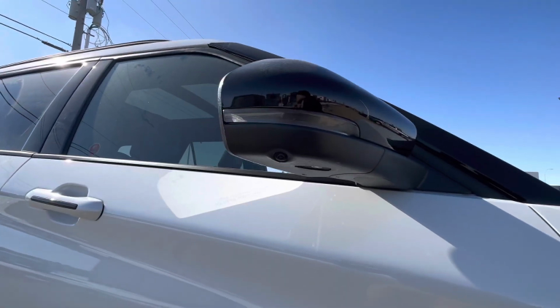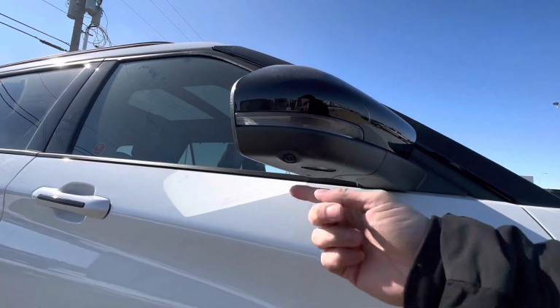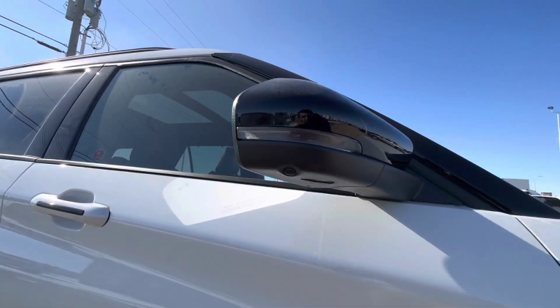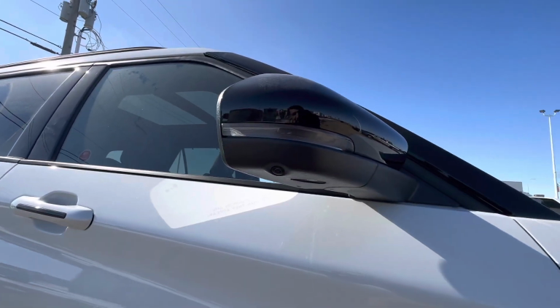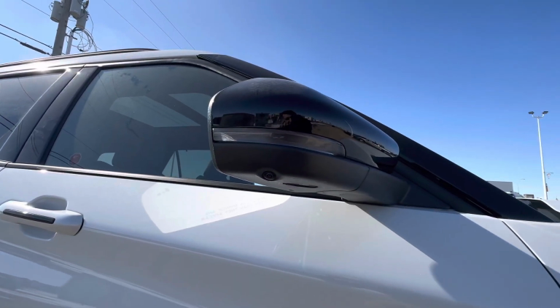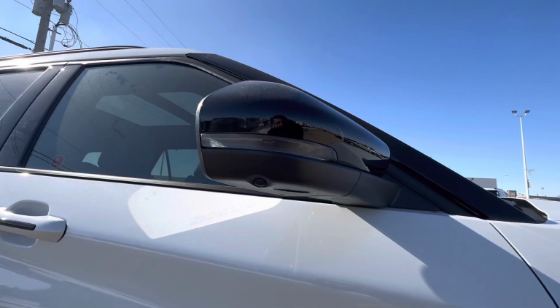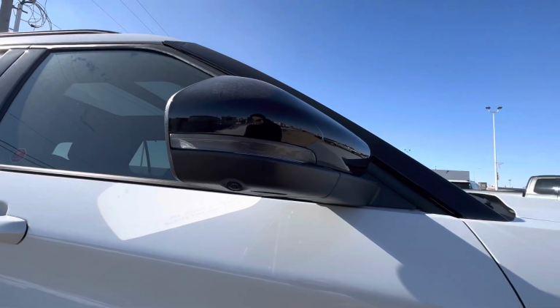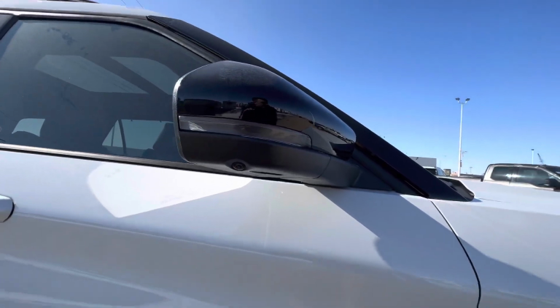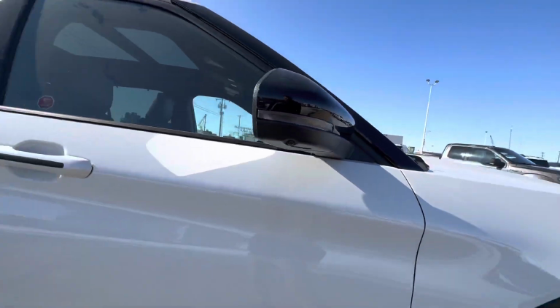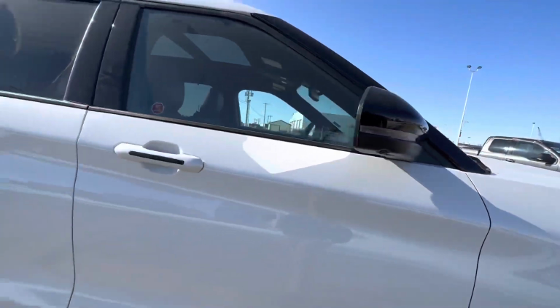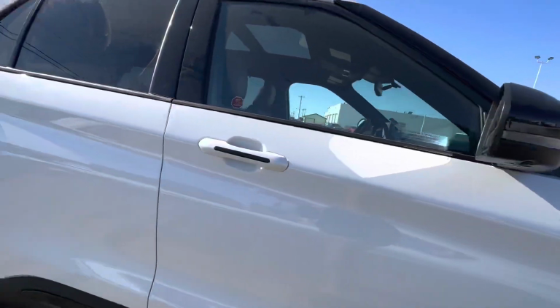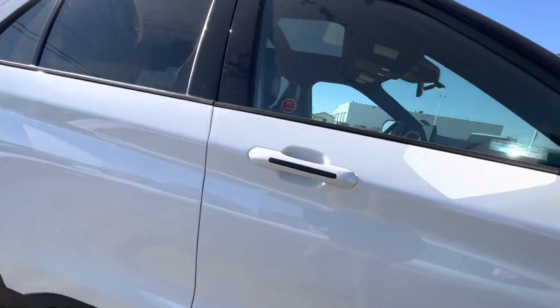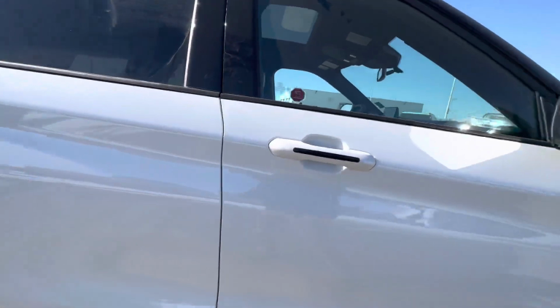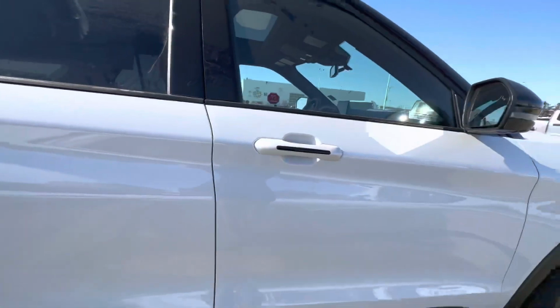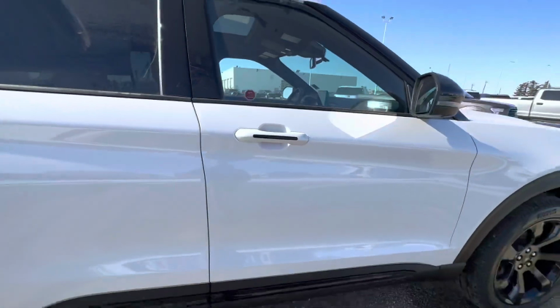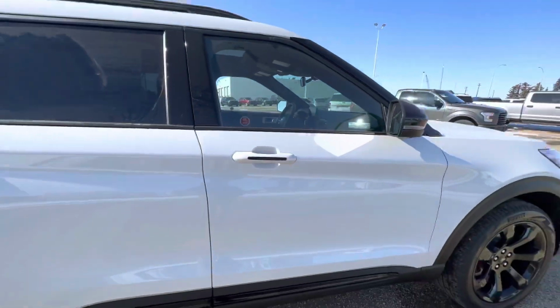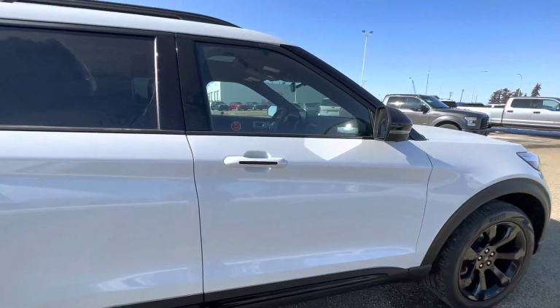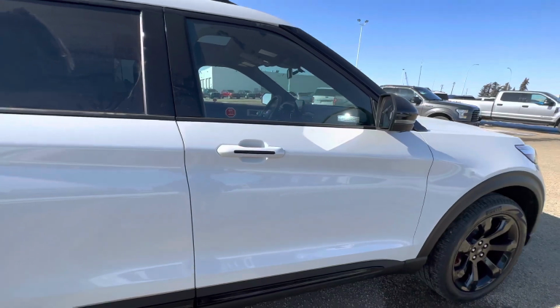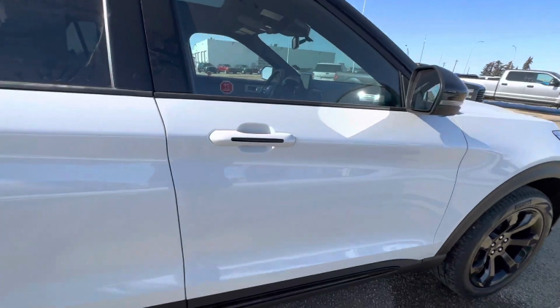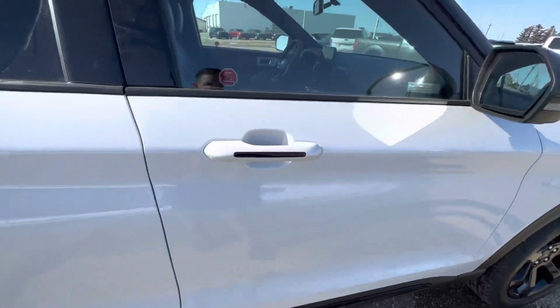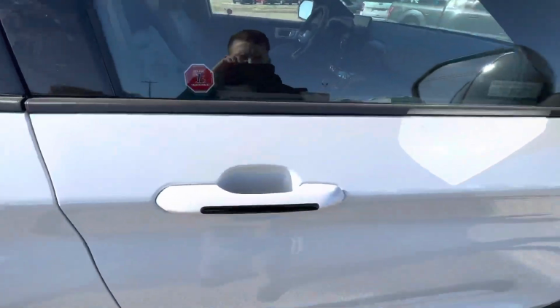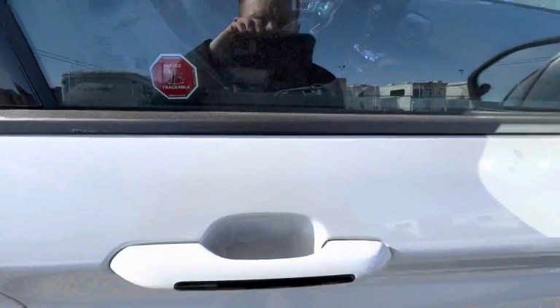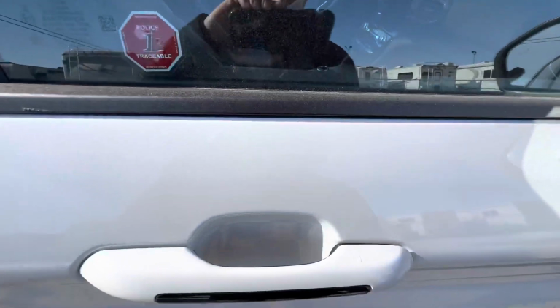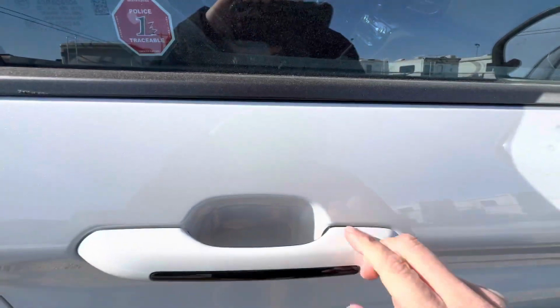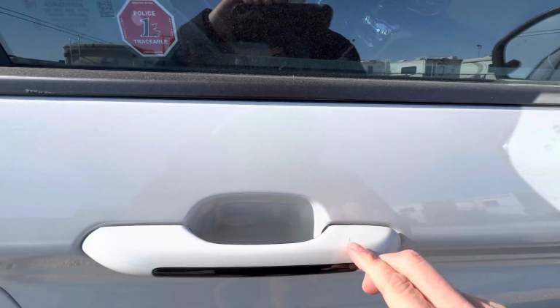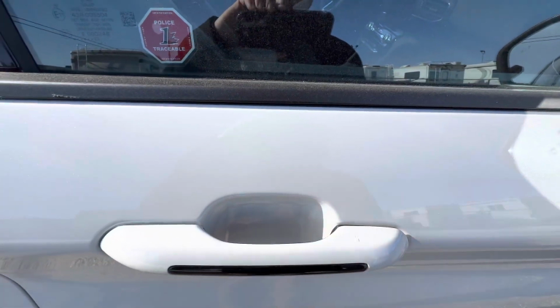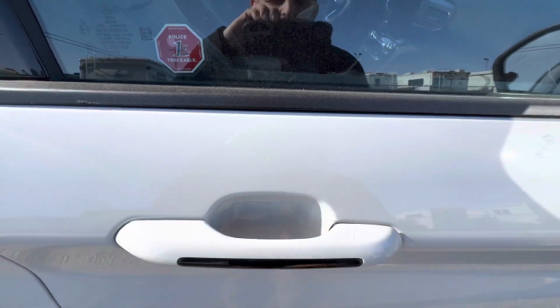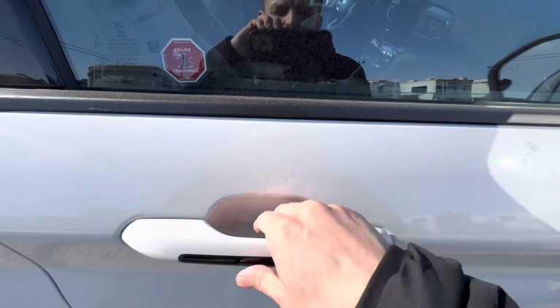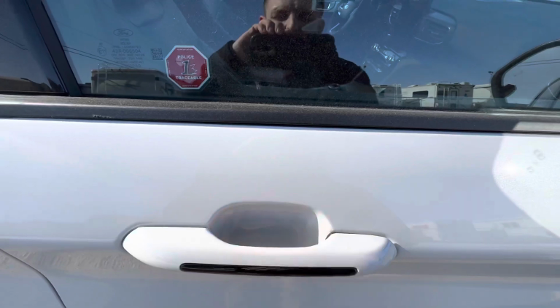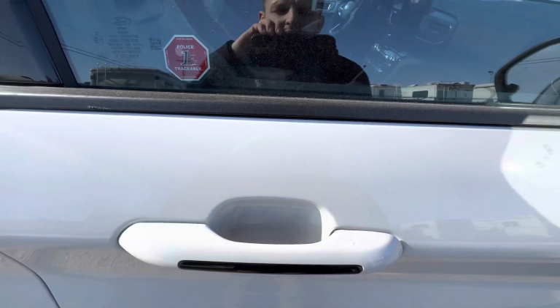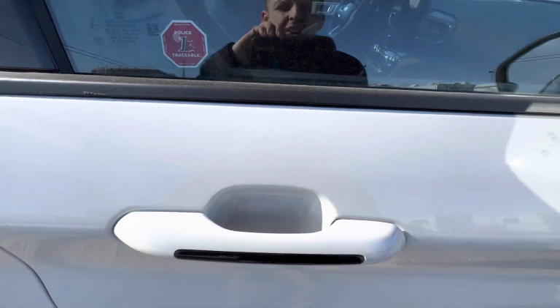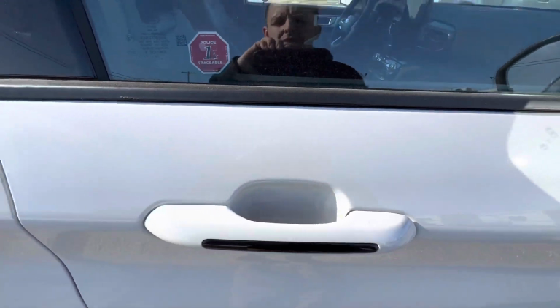We have side cameras that tie into your front-facing camera, giving you another 360-degree camera view on this vehicle. There's intelligent access with the lock icon here, and the ability to put my hand in the handle to unlock my door.